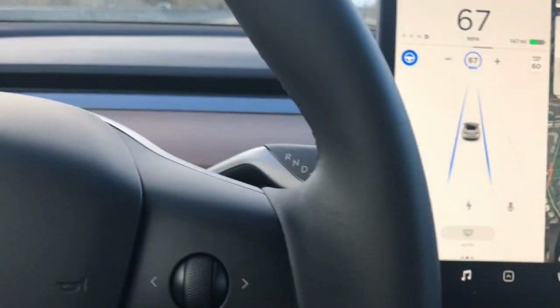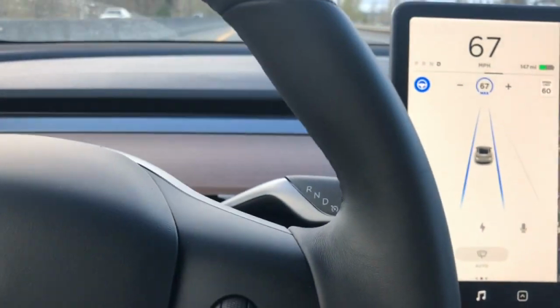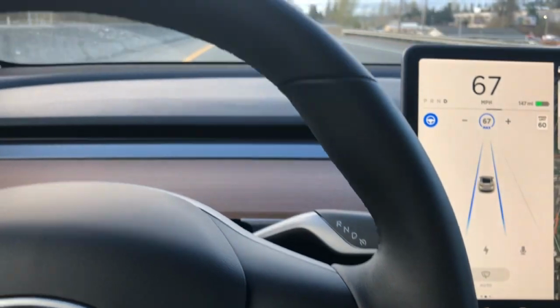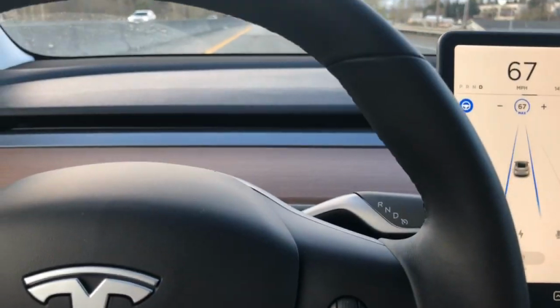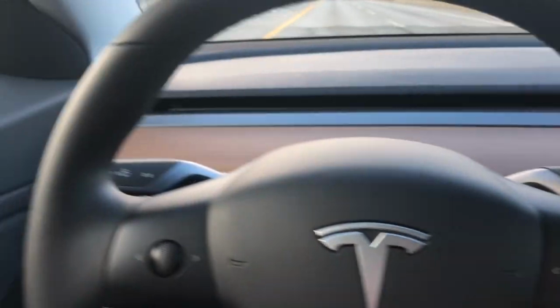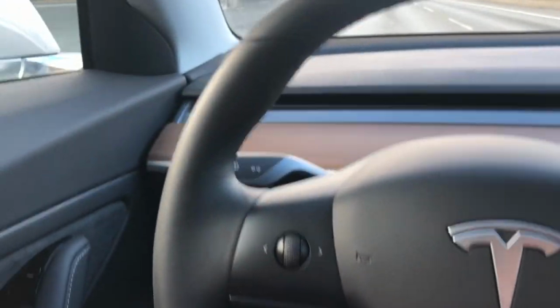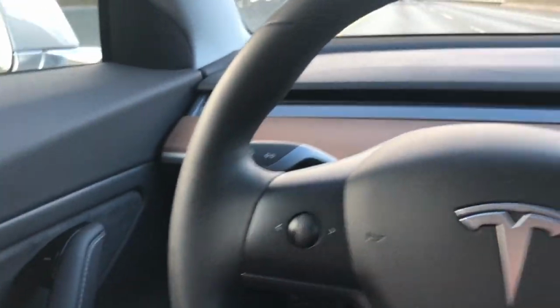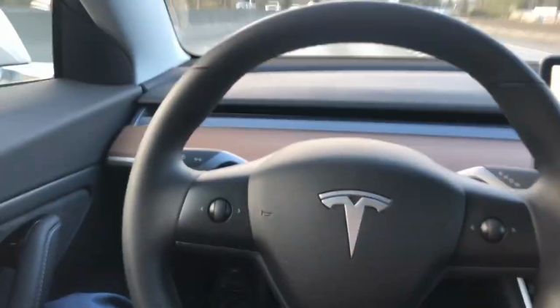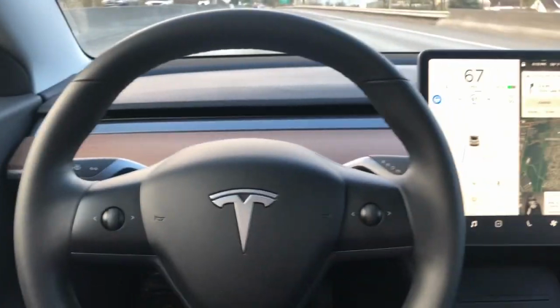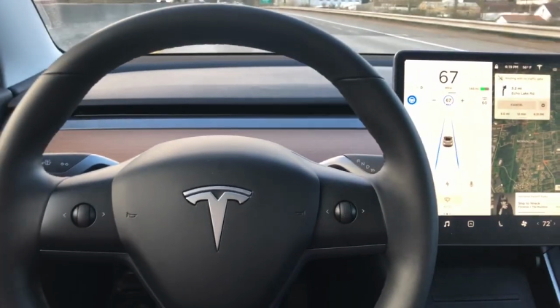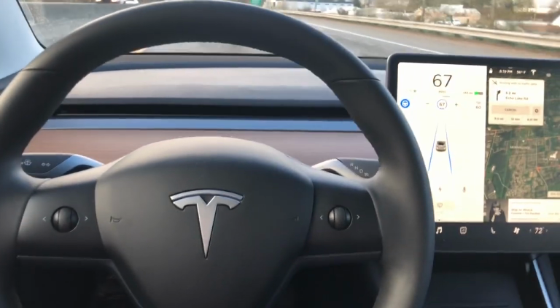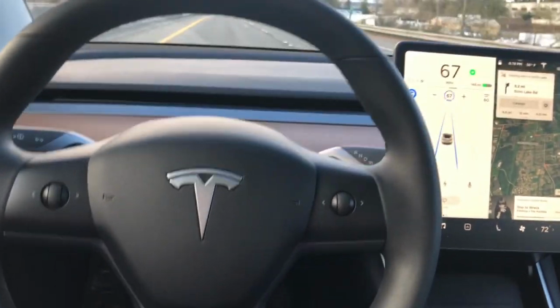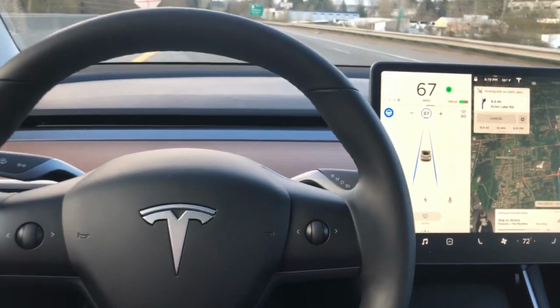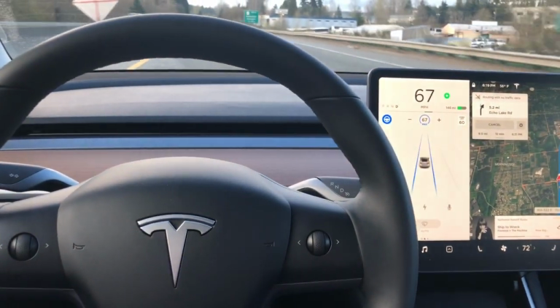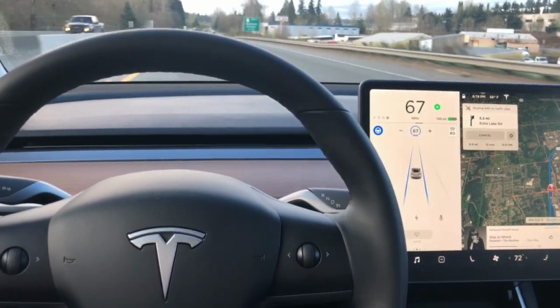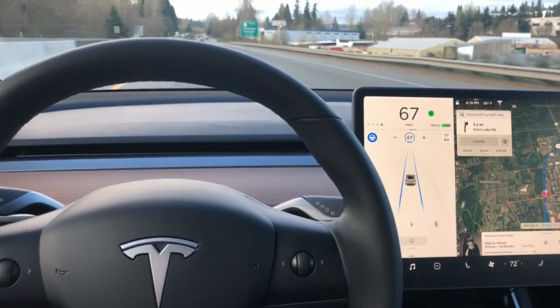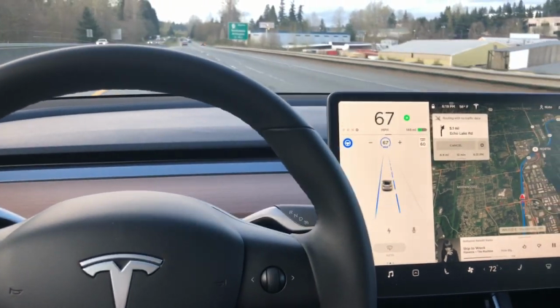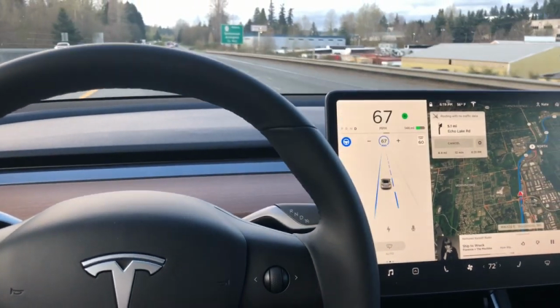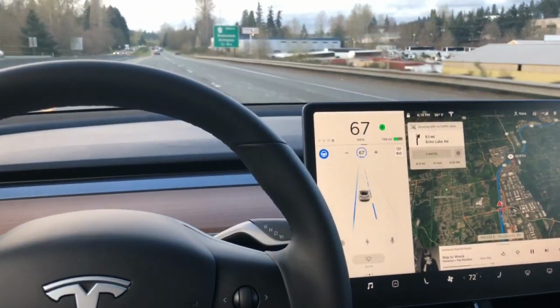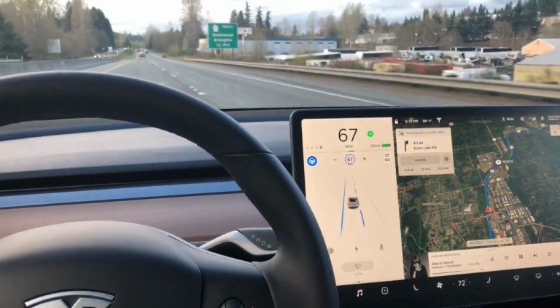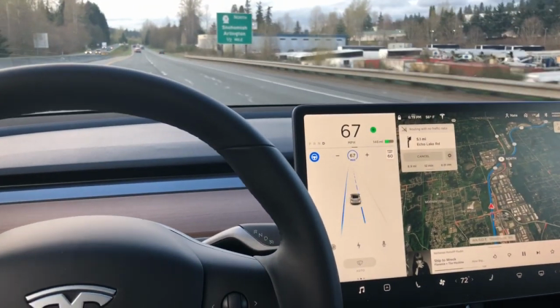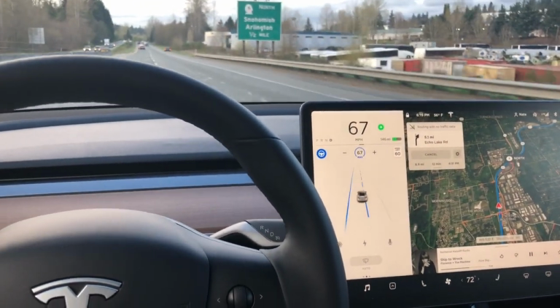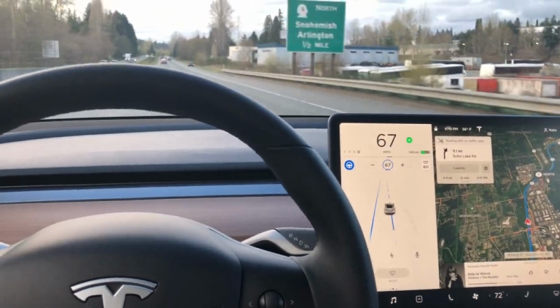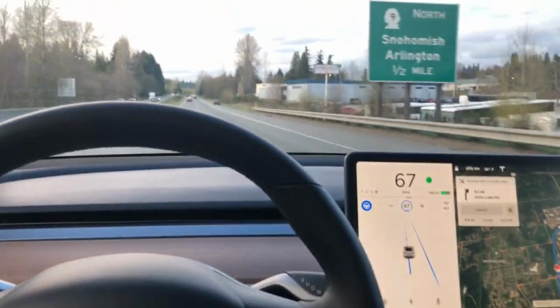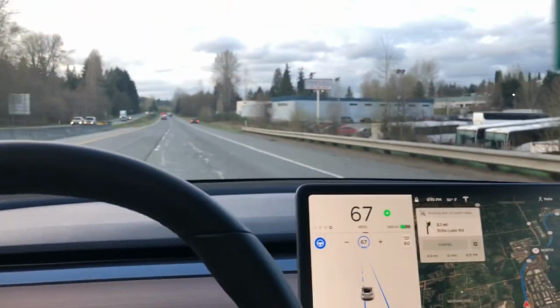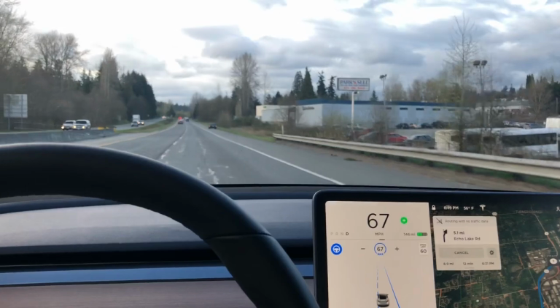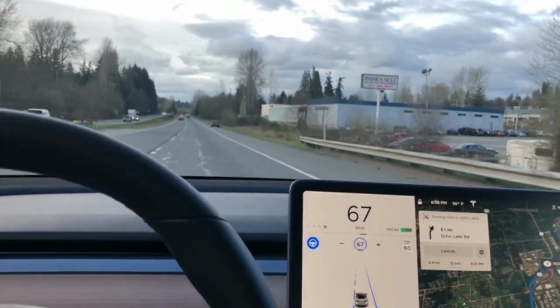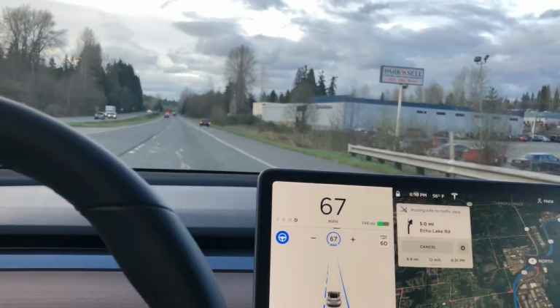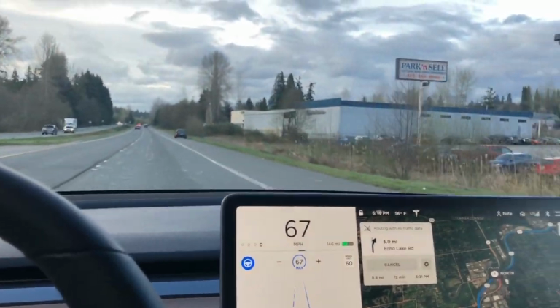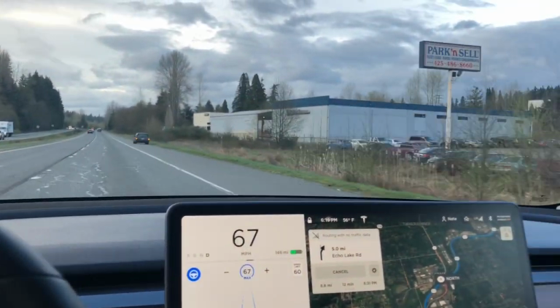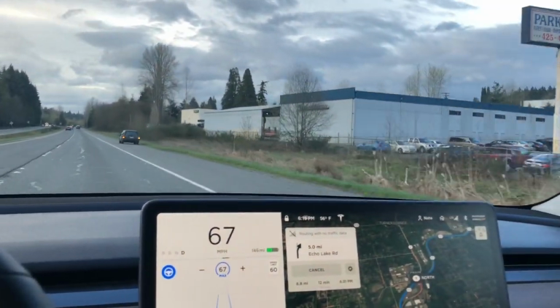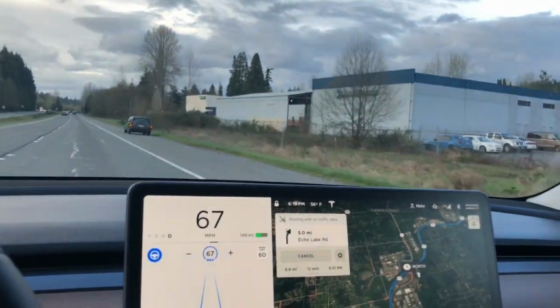If I want to move back over, I just simply hit the blinker. I don't do anything but hit the blinker and it'll find its own spot to move over — moving over on its own. I'm not doing anything but put the blinker on. Let's see if it picks up this stranded car on the side.